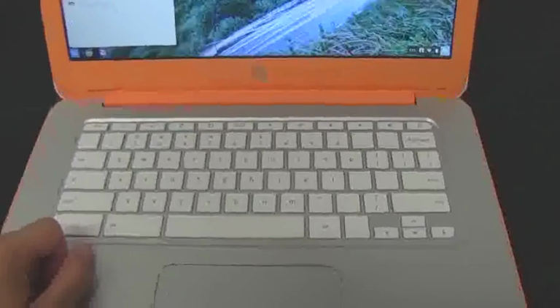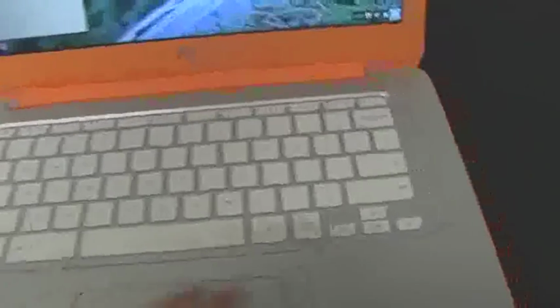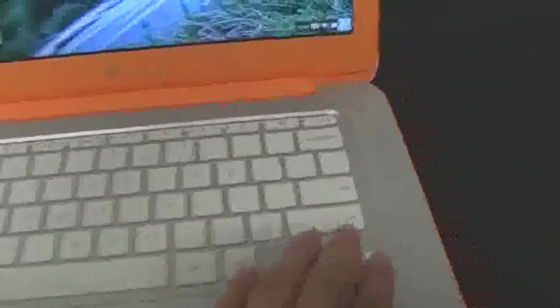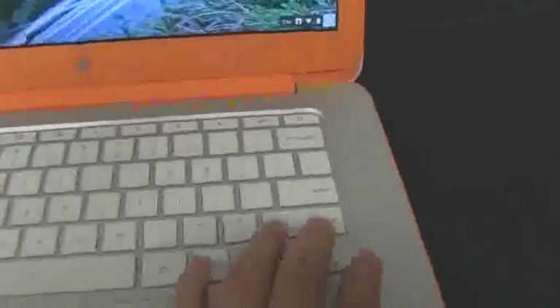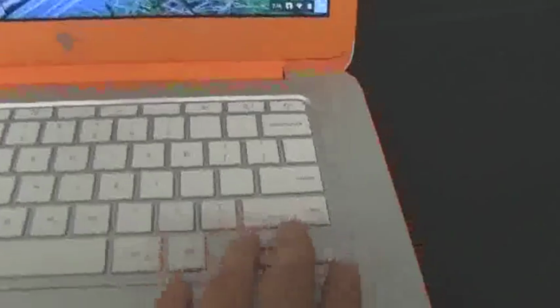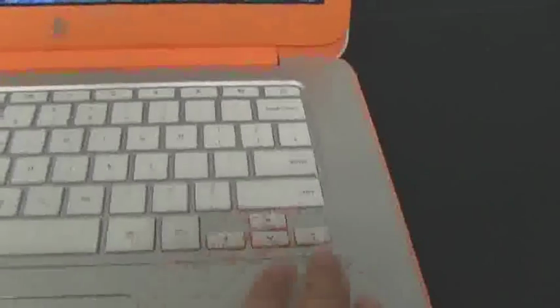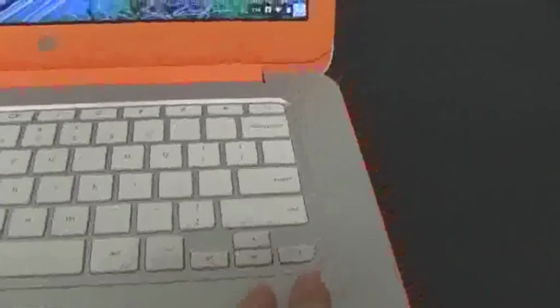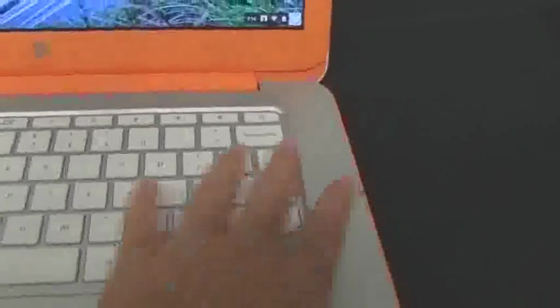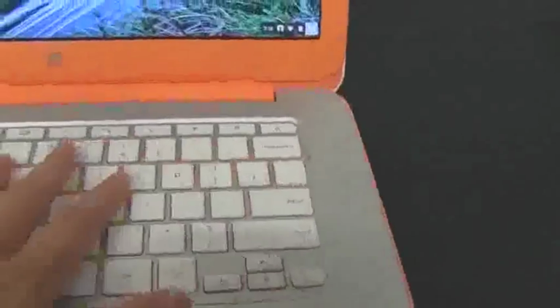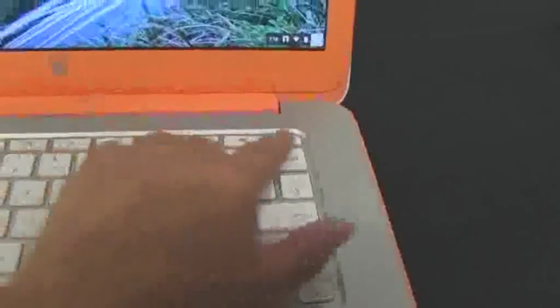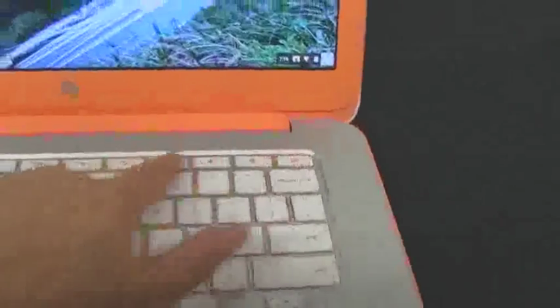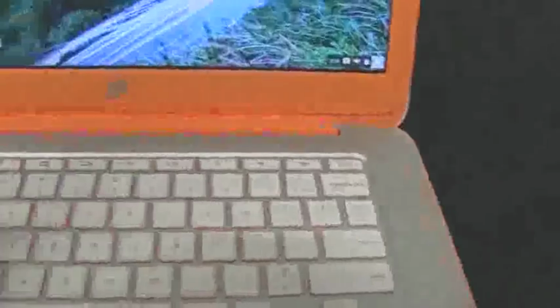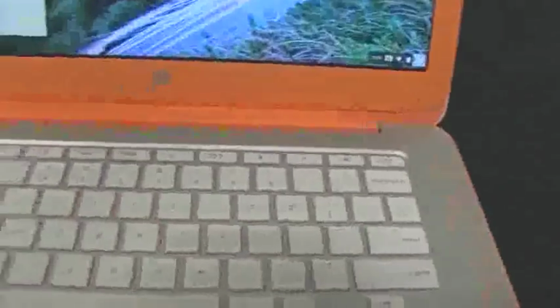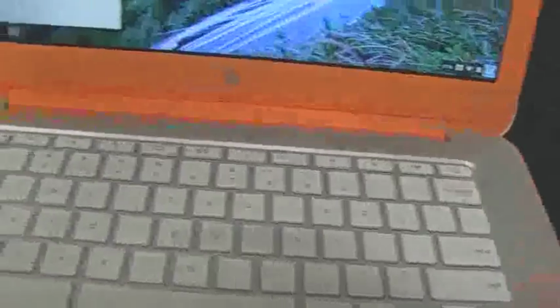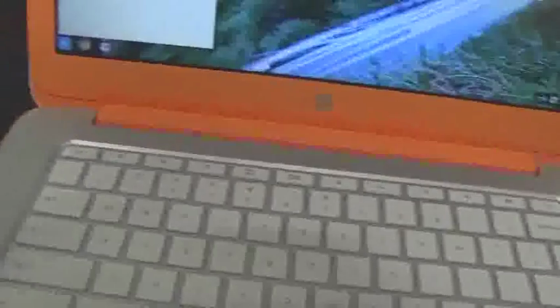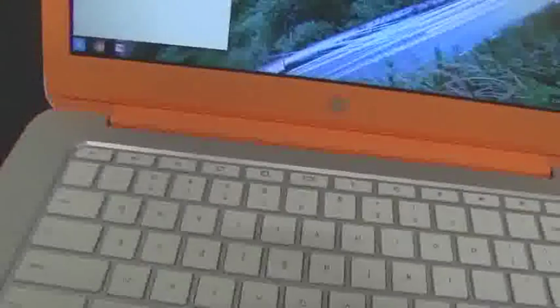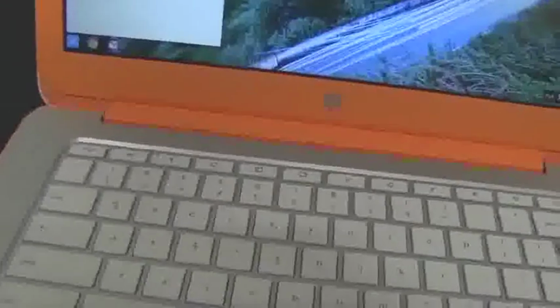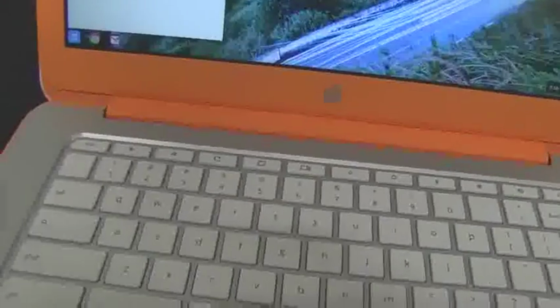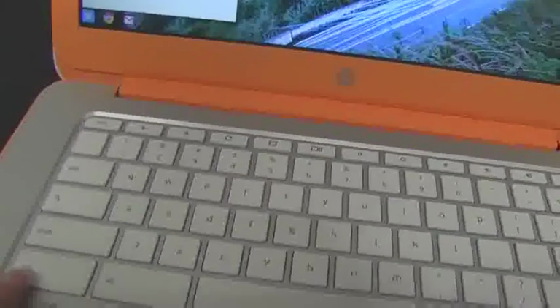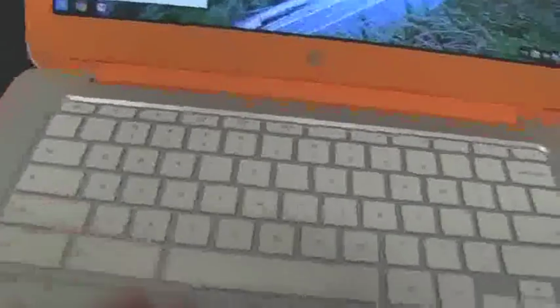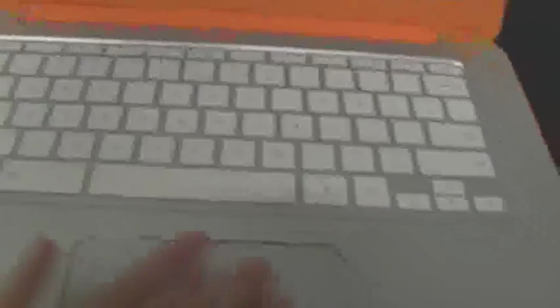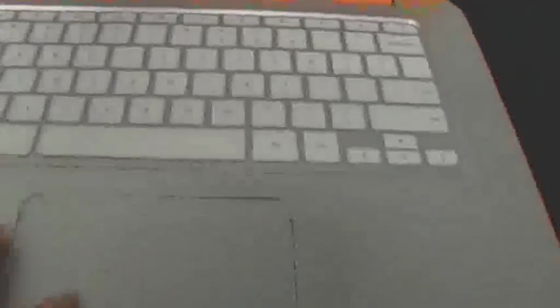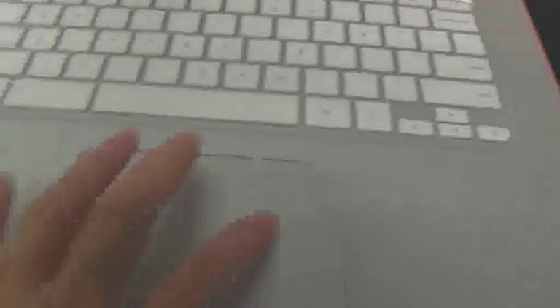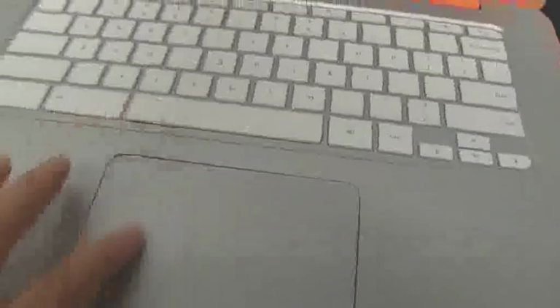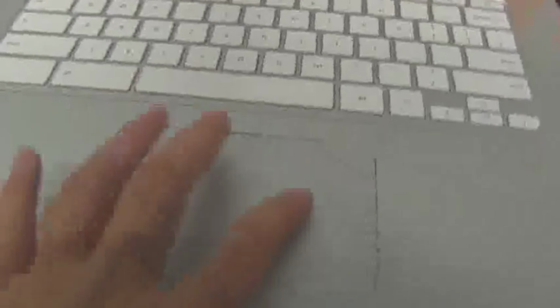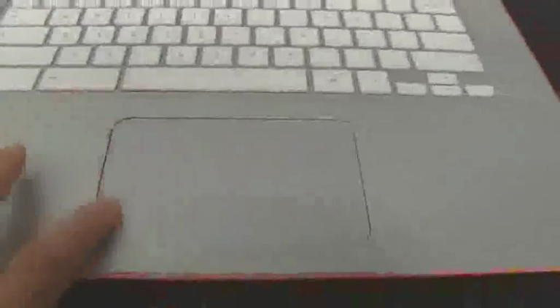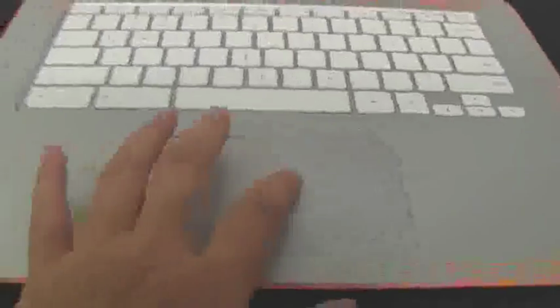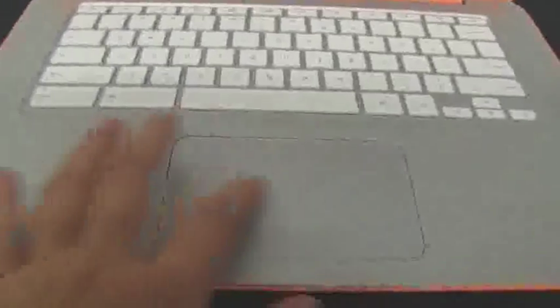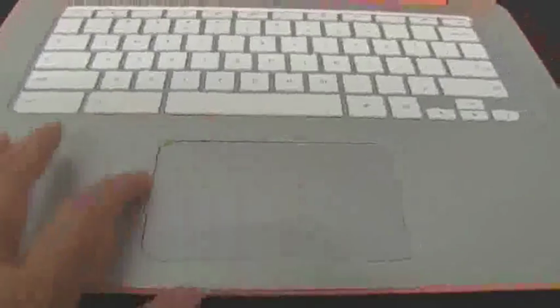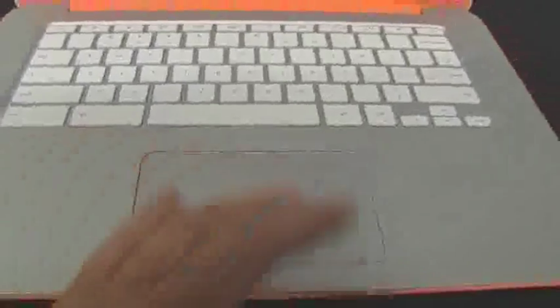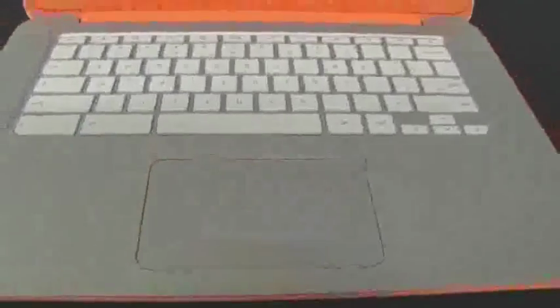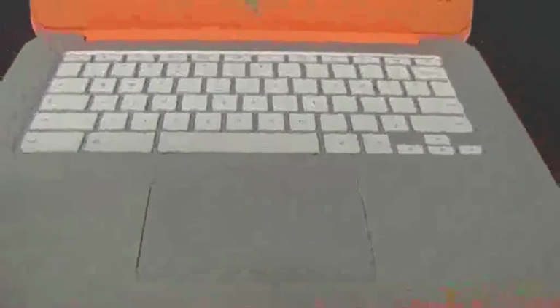It's full-size shift keys around, which I always like. We have the function row up here for Chrome OS. Really nice trackpad — nice silky feeling on this. Absolutely beautiful.